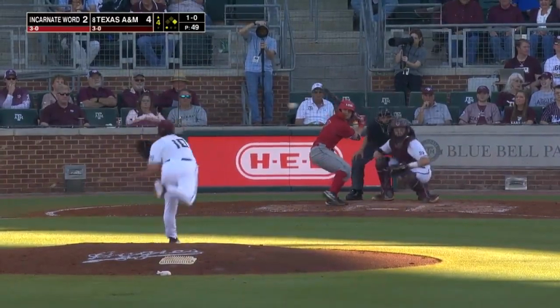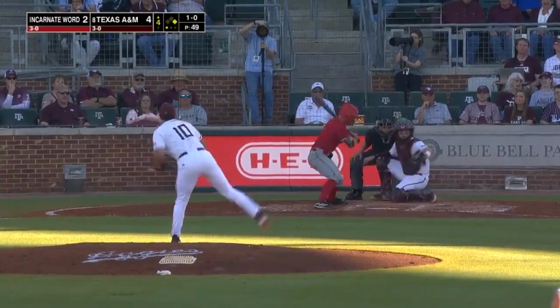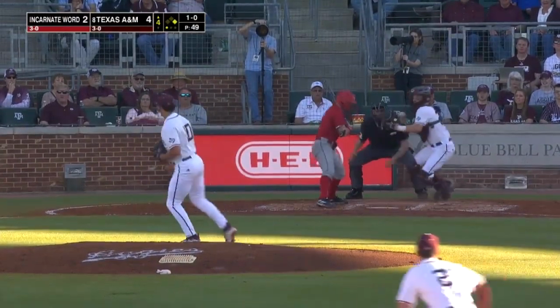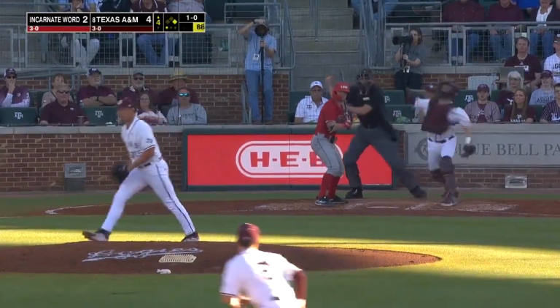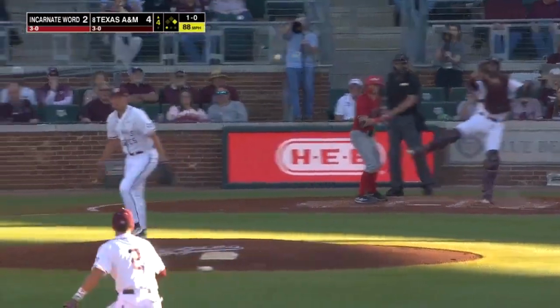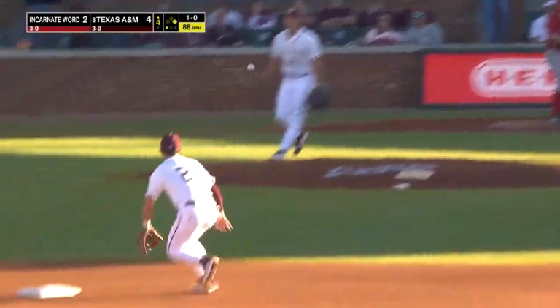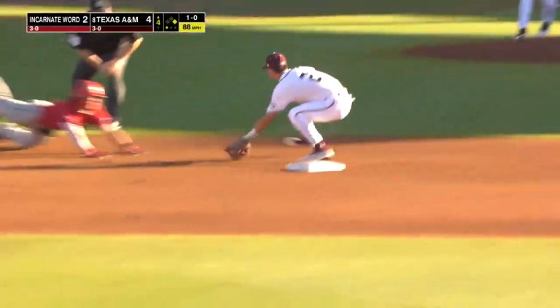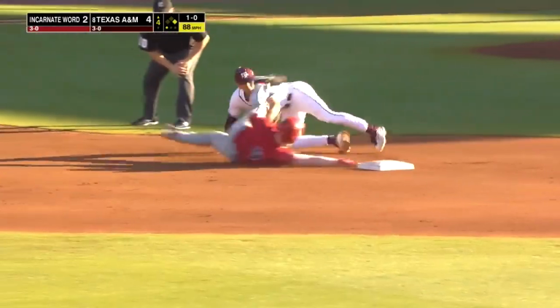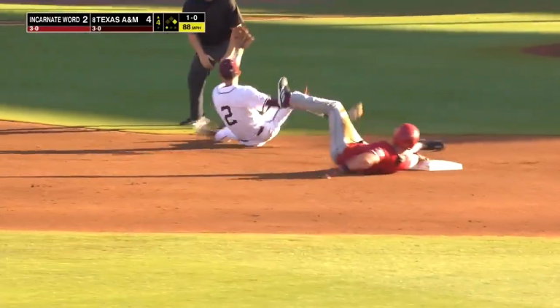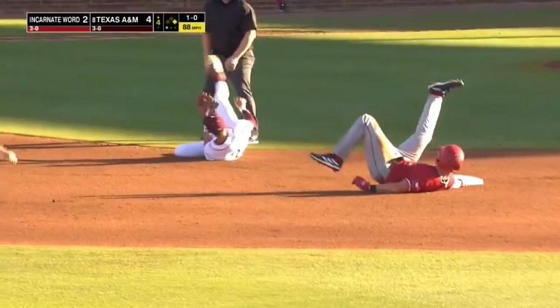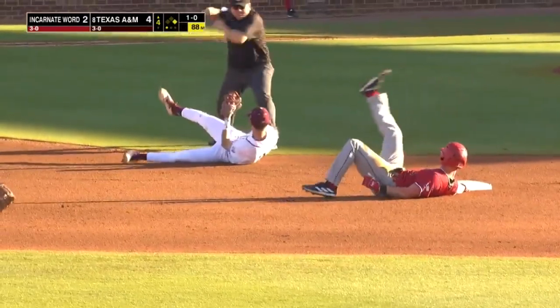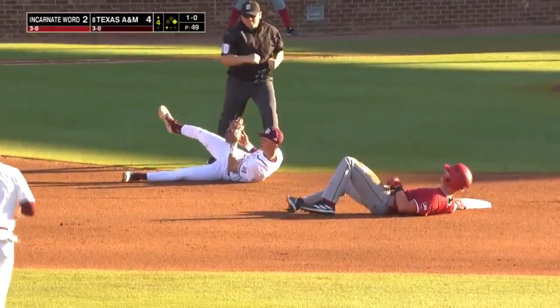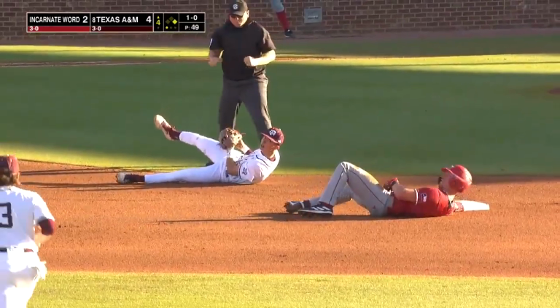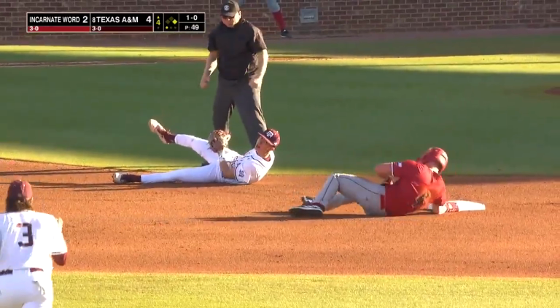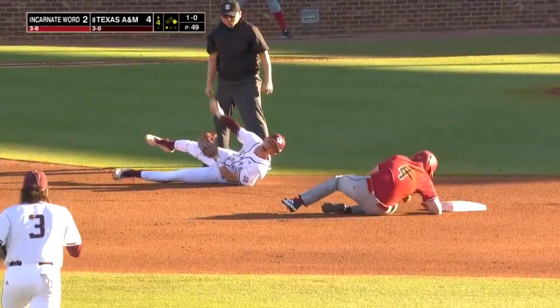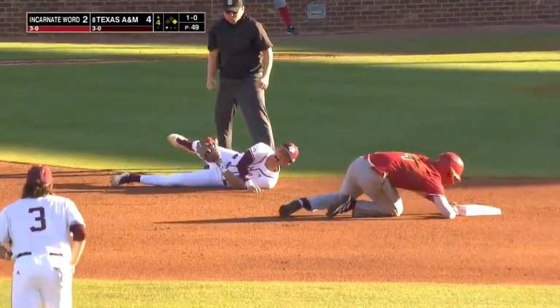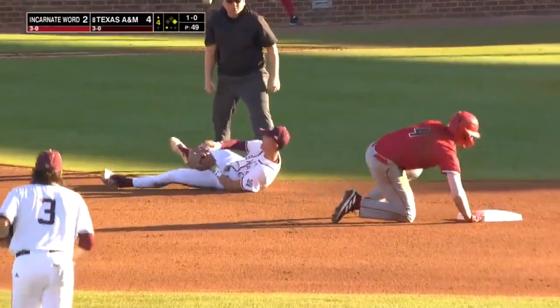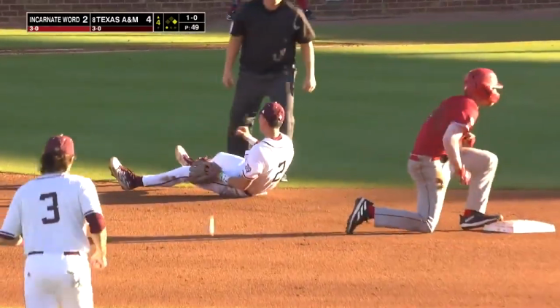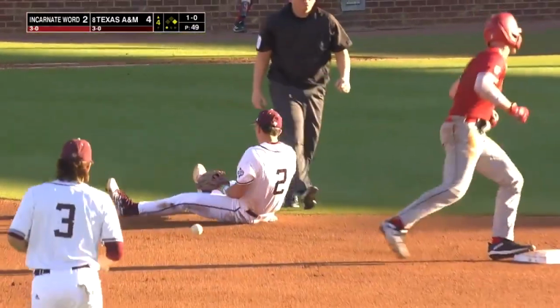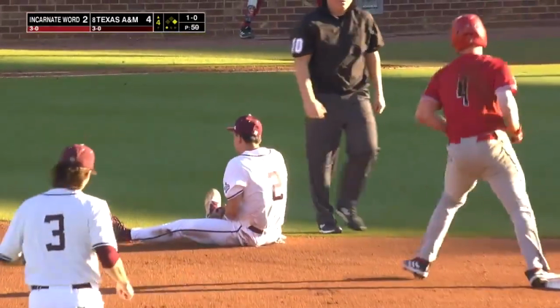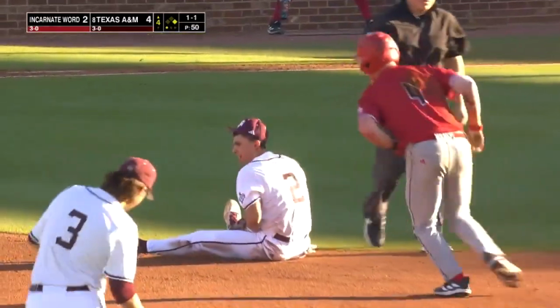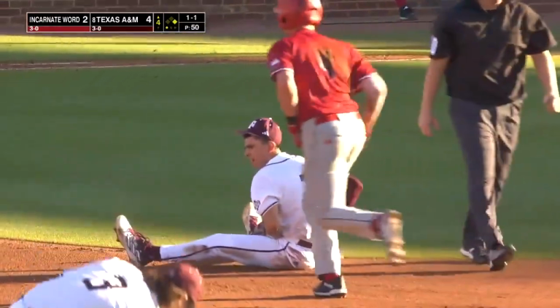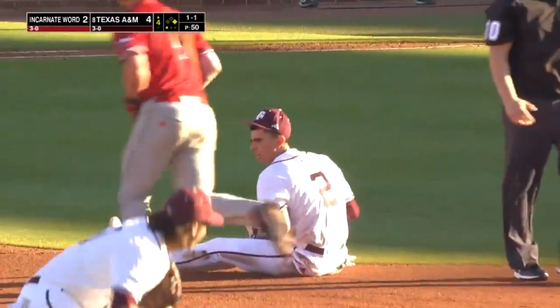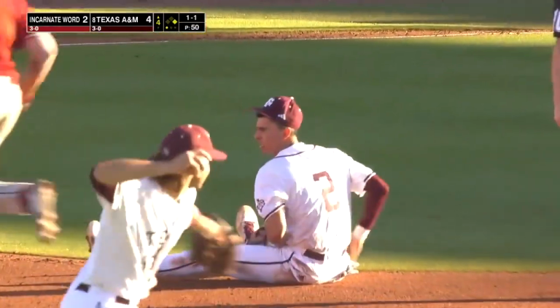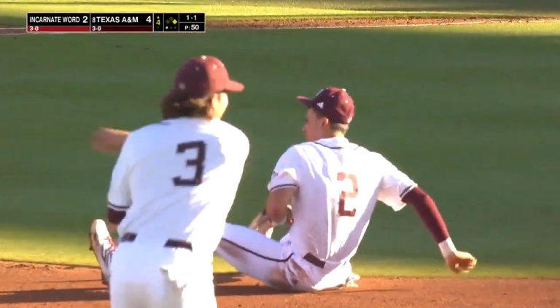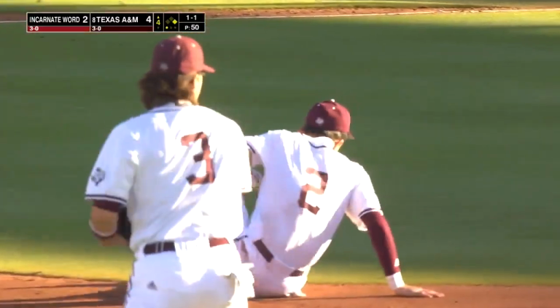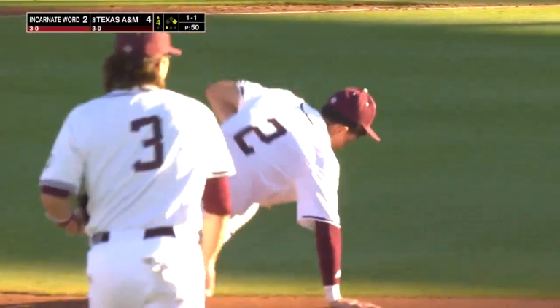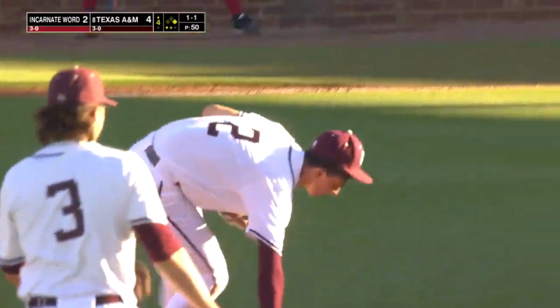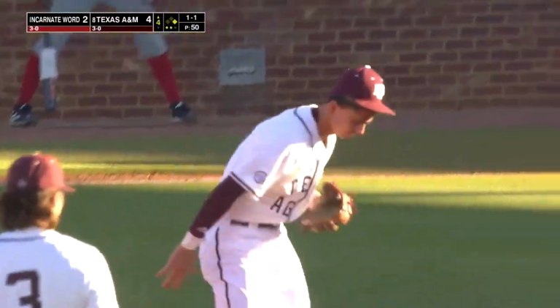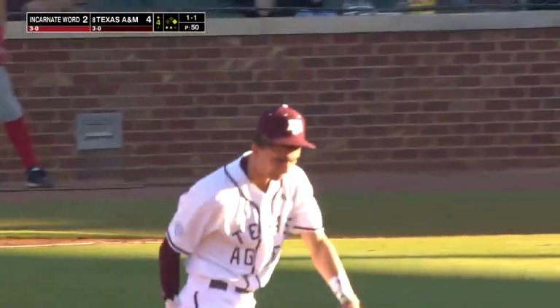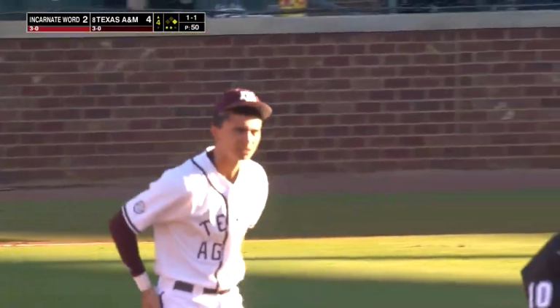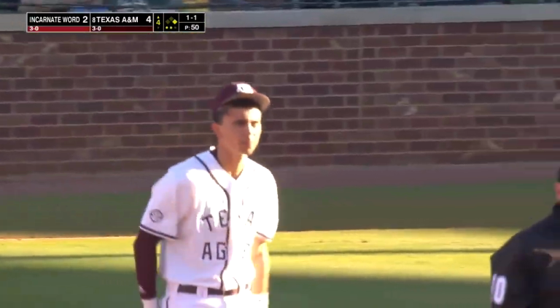Runner's going — throw down to second base, looked like they got him and they did. Jackson Appel, for the second time, throws out a Cardinal runner.